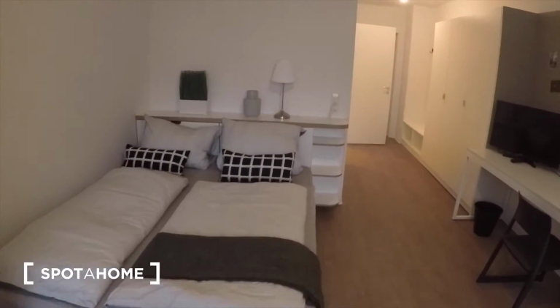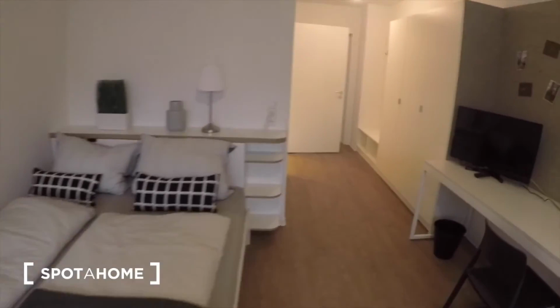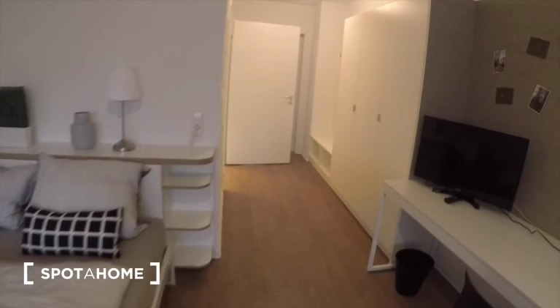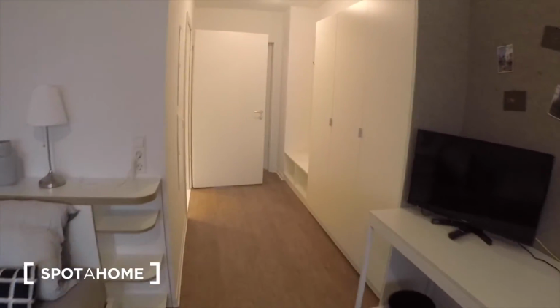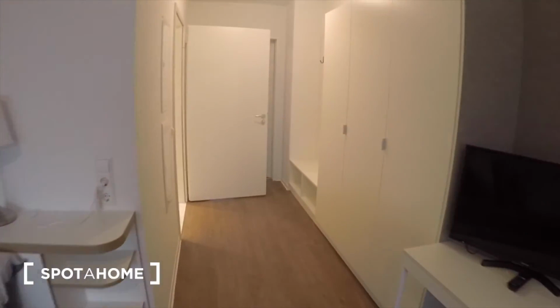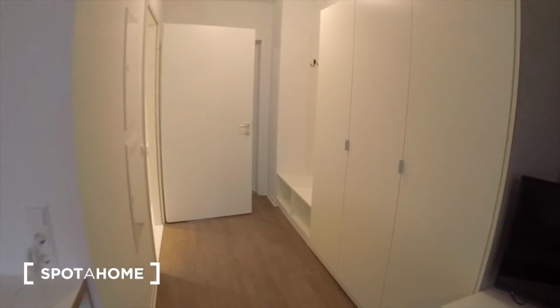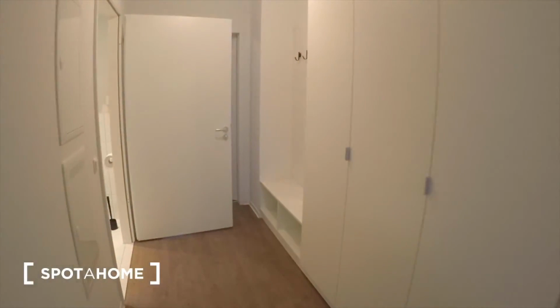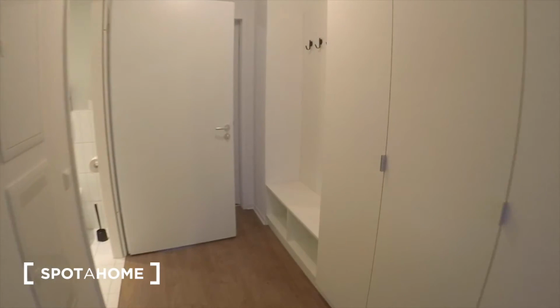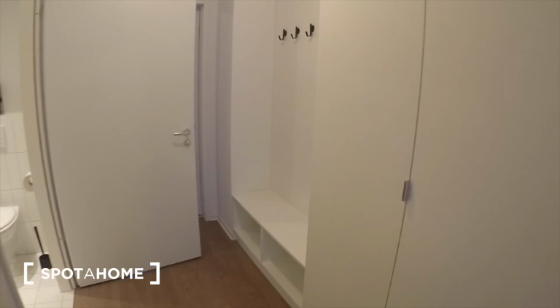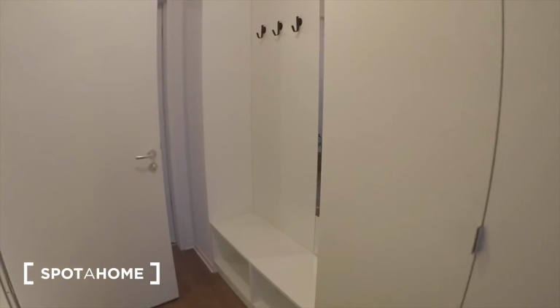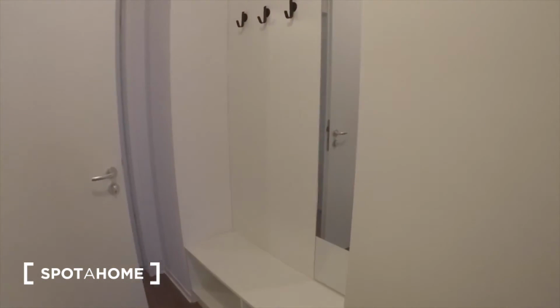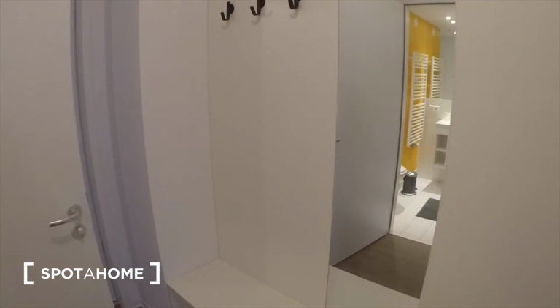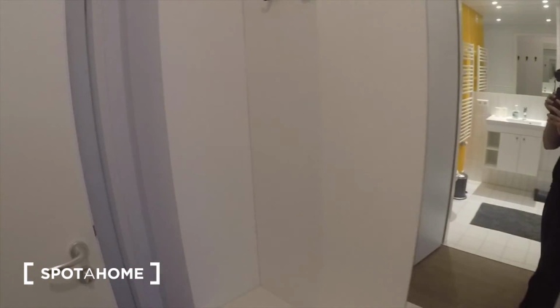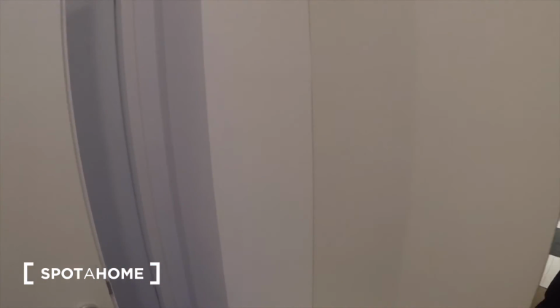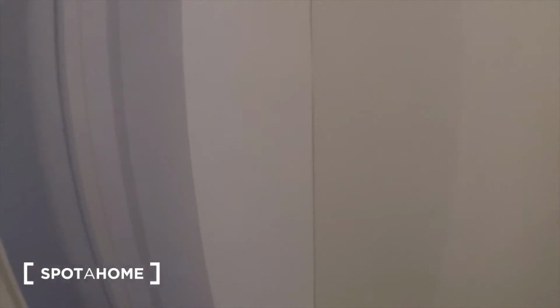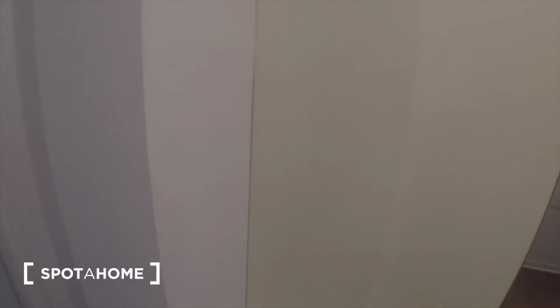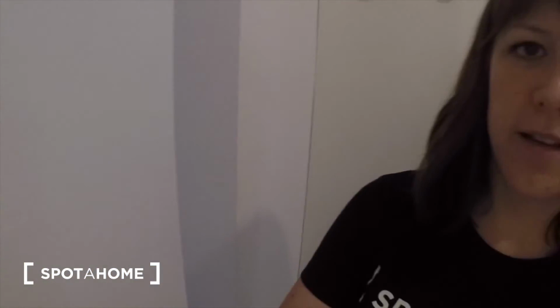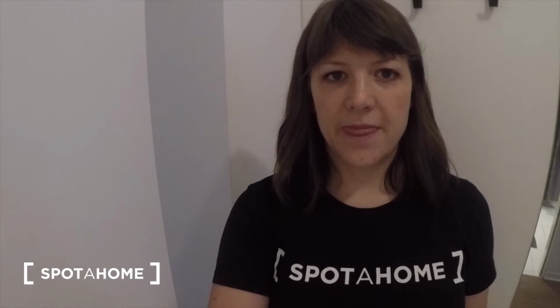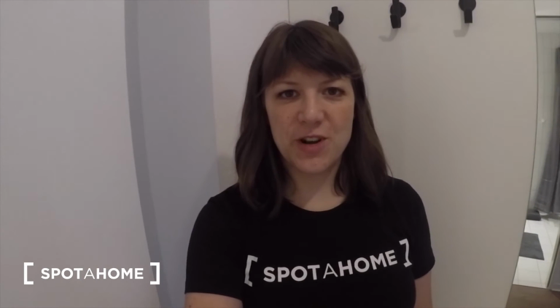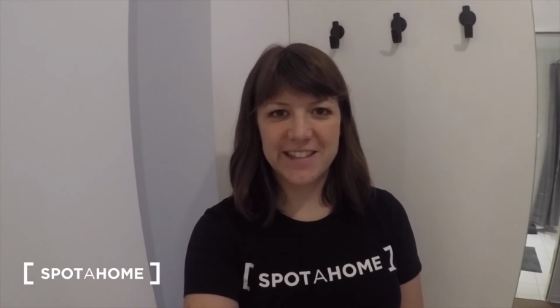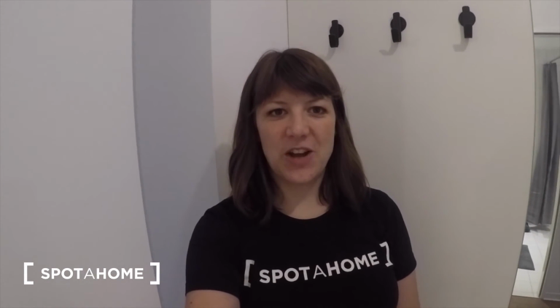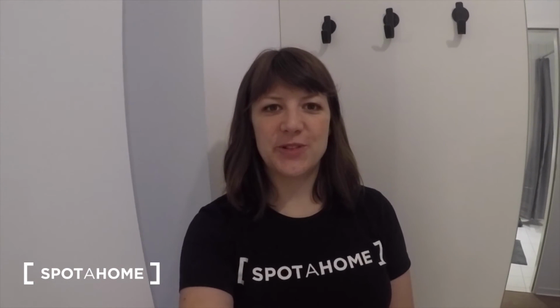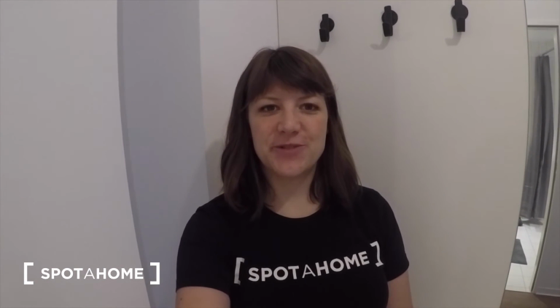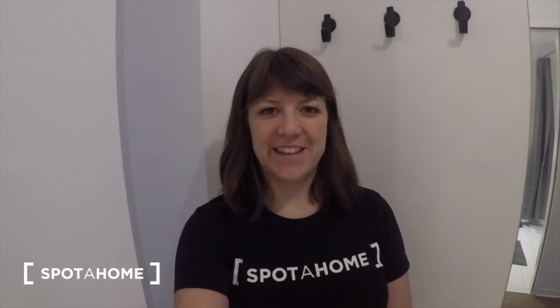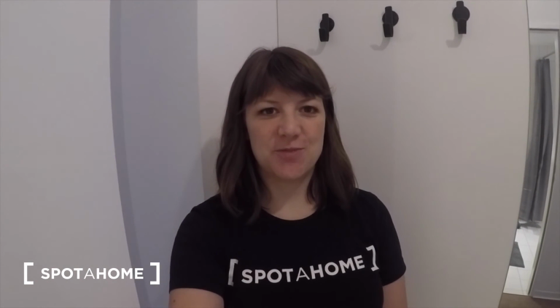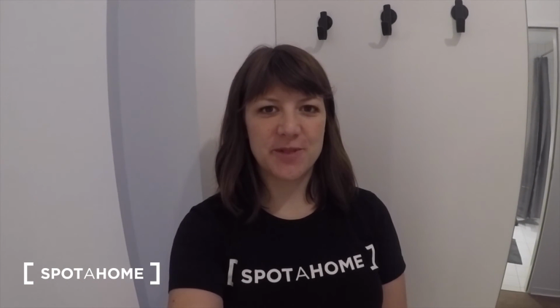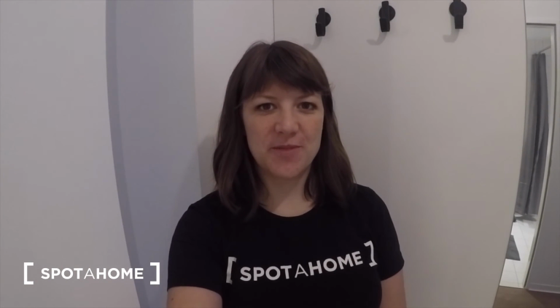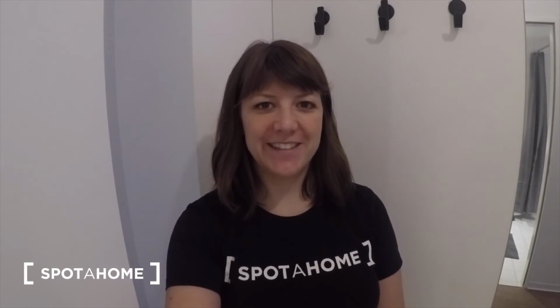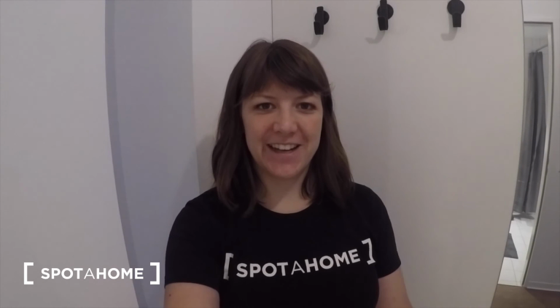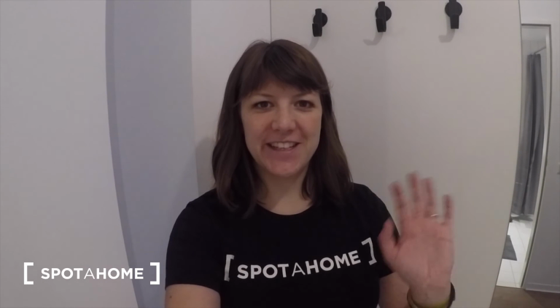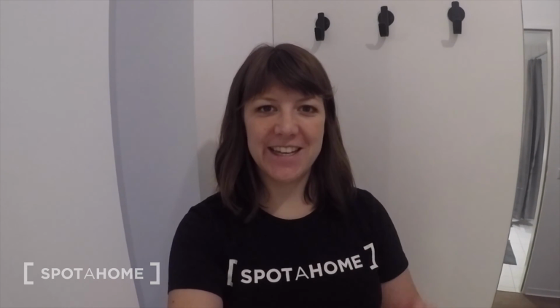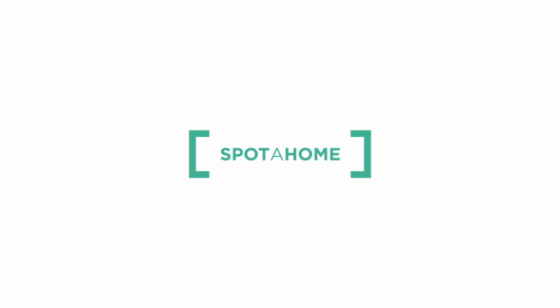Then we go back to where we started, right here. Thanks for watching guys — I hope you enjoyed the tour. This was Bea from Spada Home Berlin. Au revoir, see you soon.